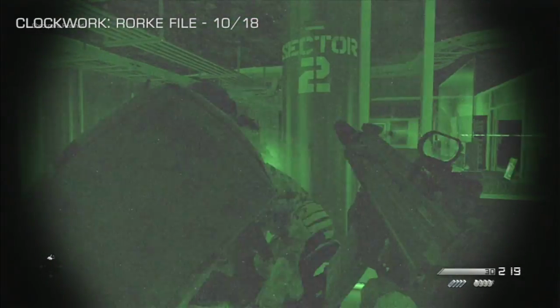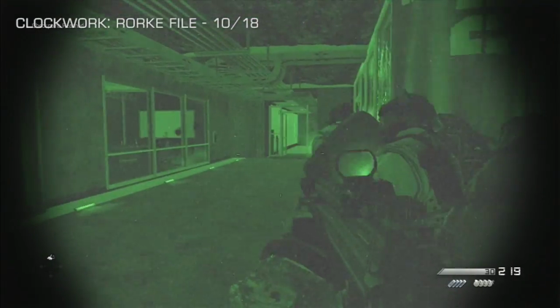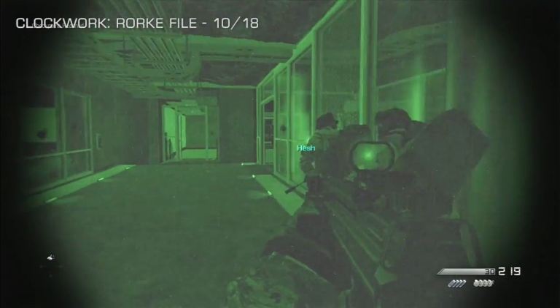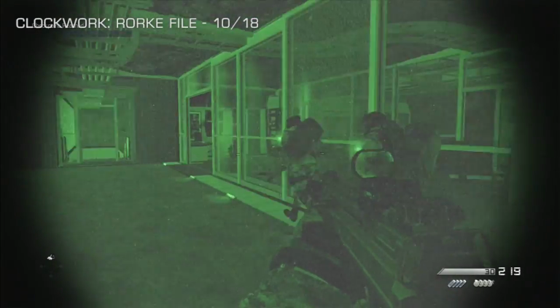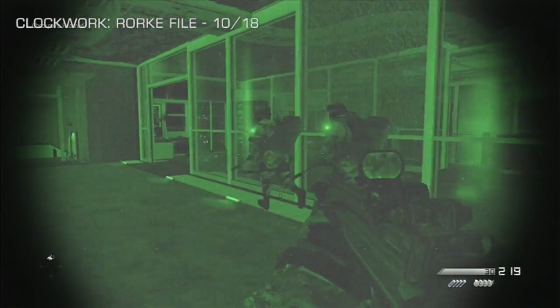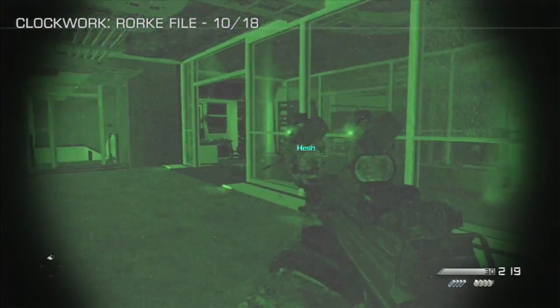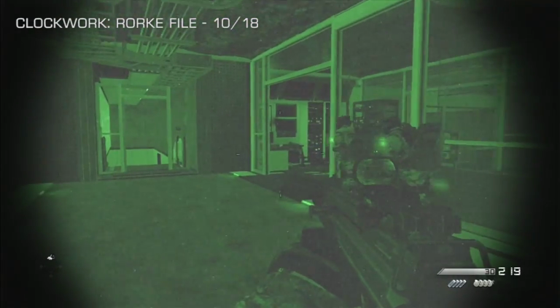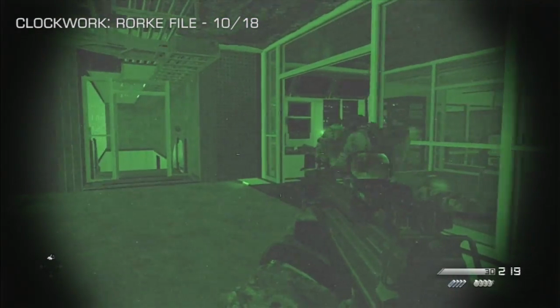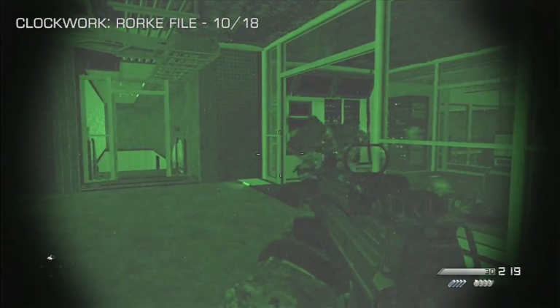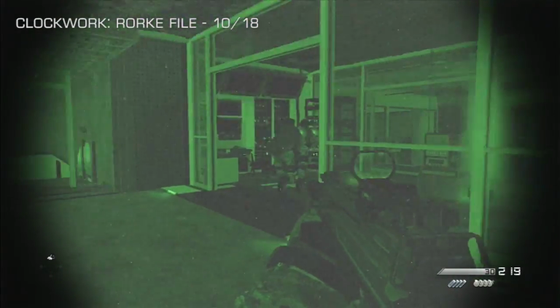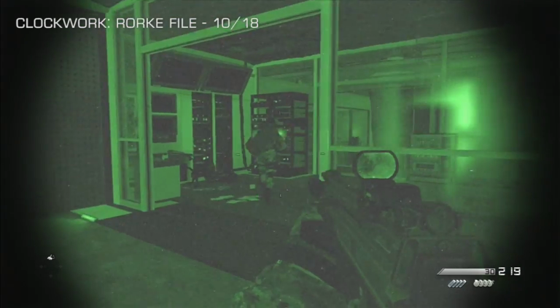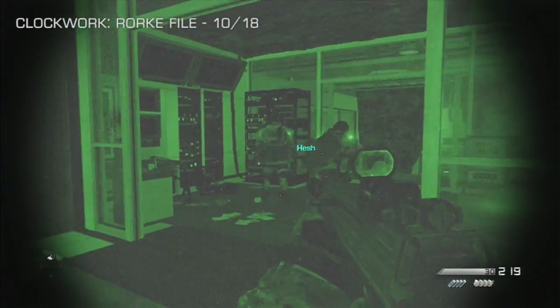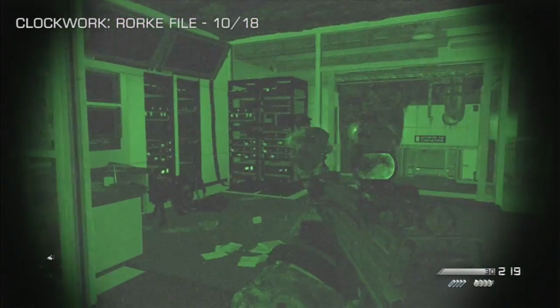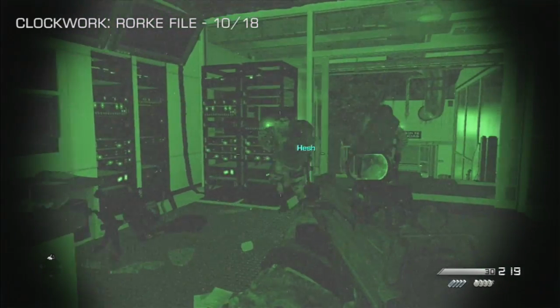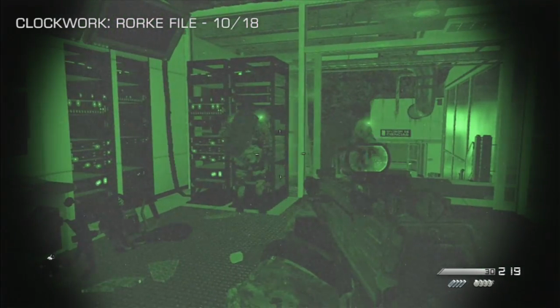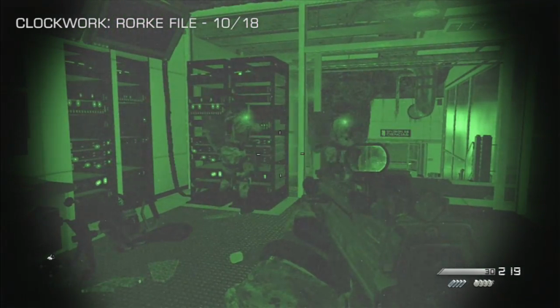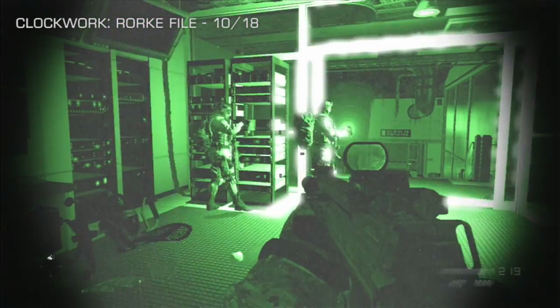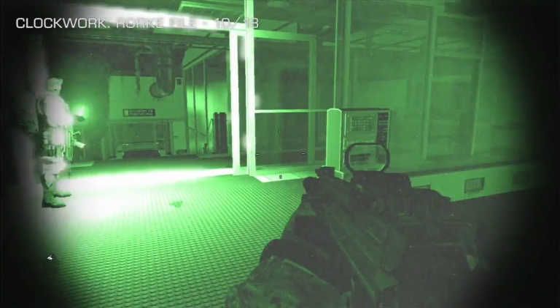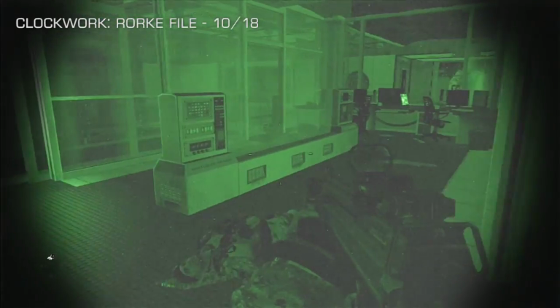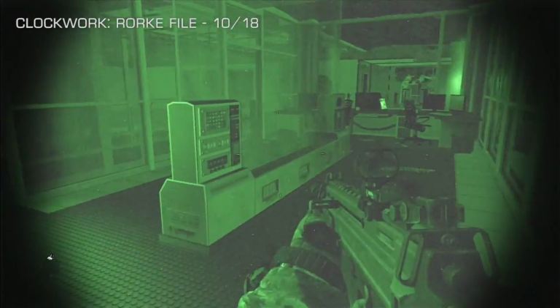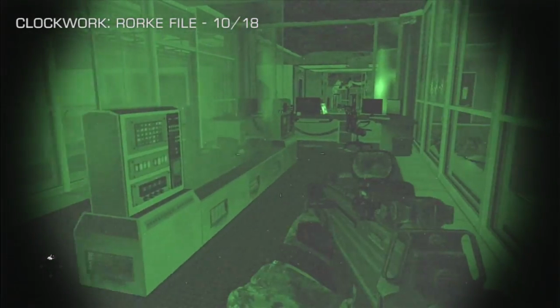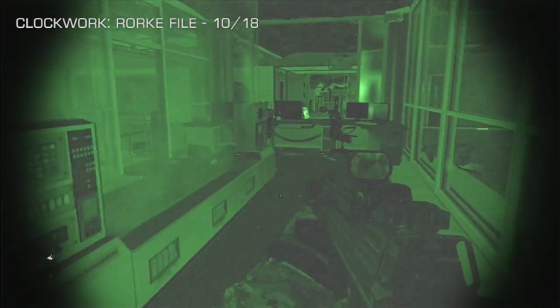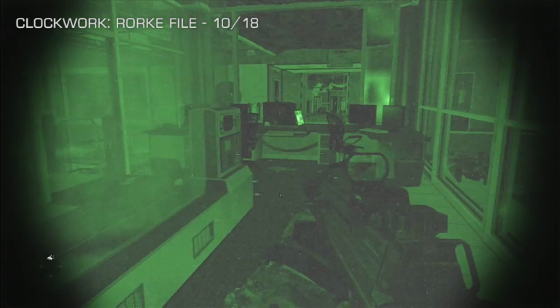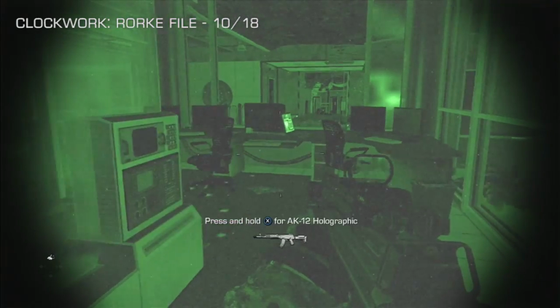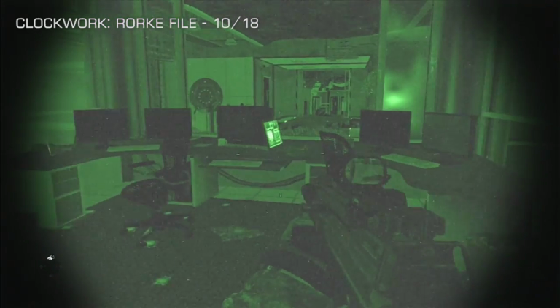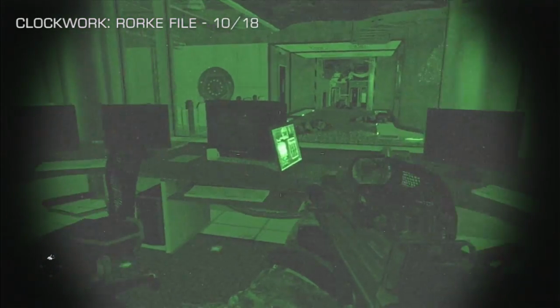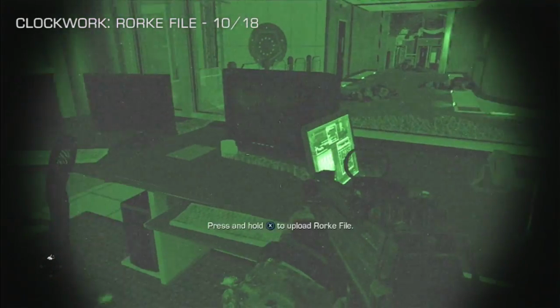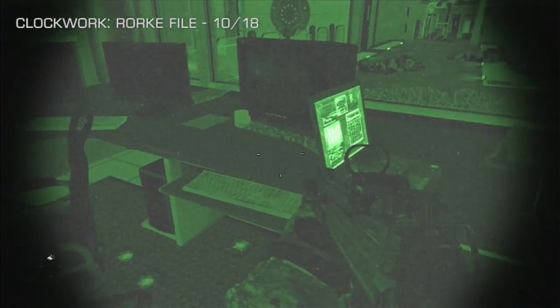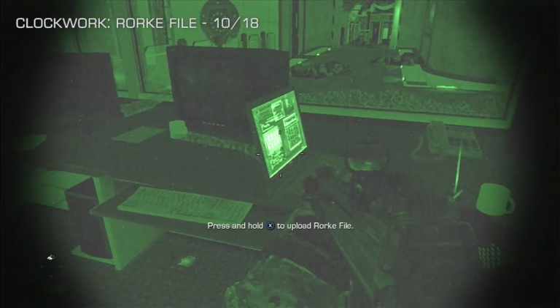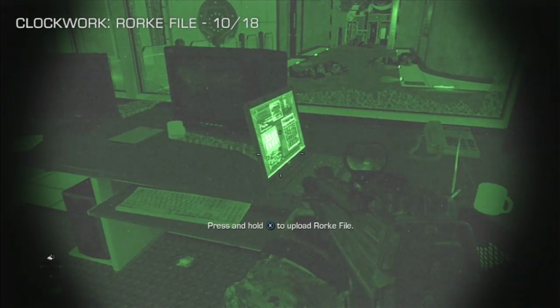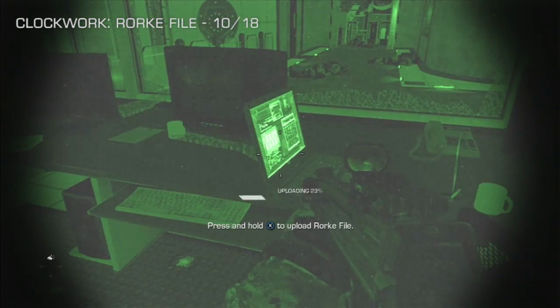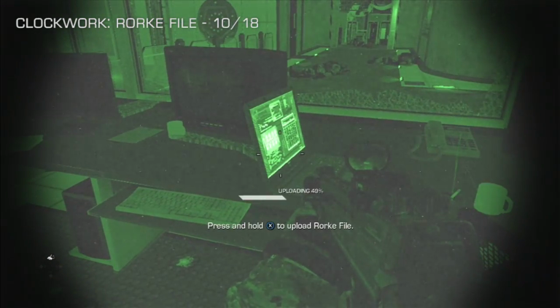We're on the Clockwork mission for number 10 out of 18, and it's not long after you begin the night vision sequence. When Hesh is hacking into the computers right here, the Rourke file is just on the desk at the other end of that same office.